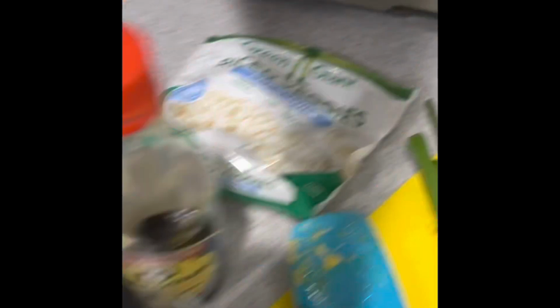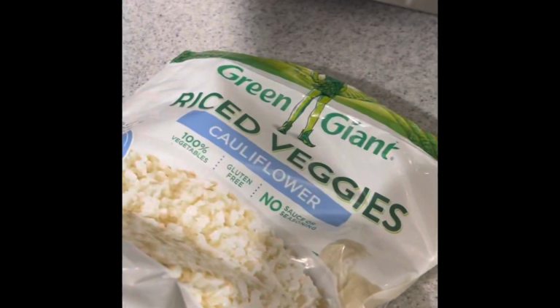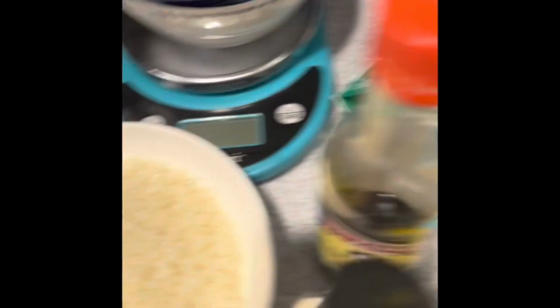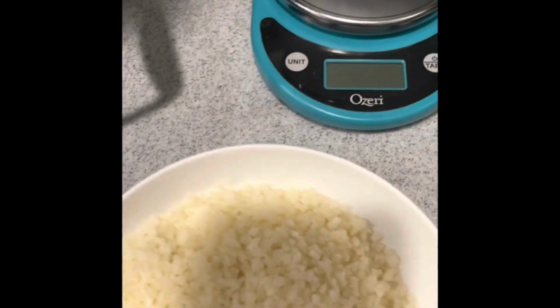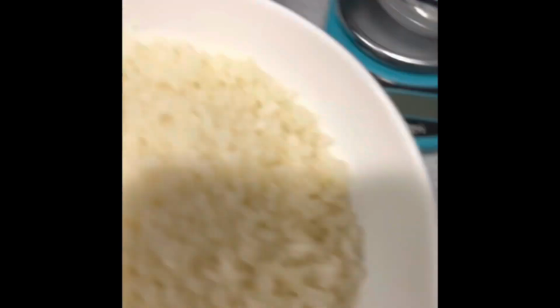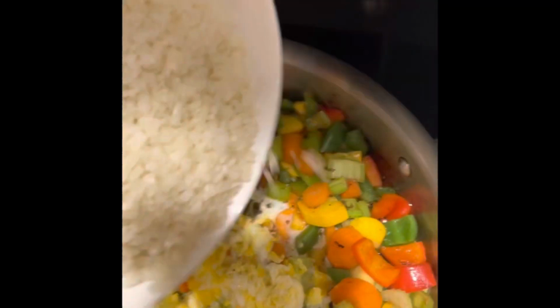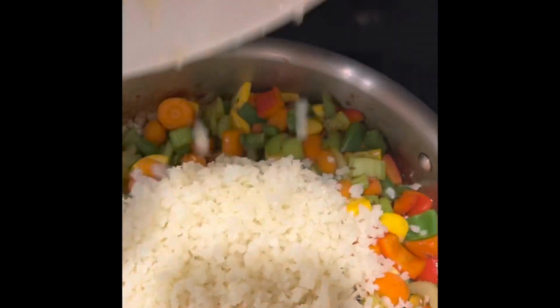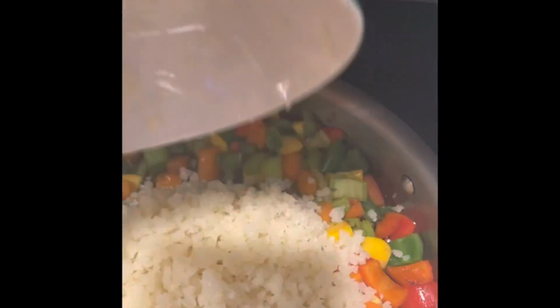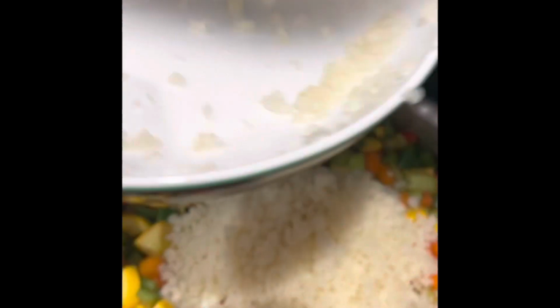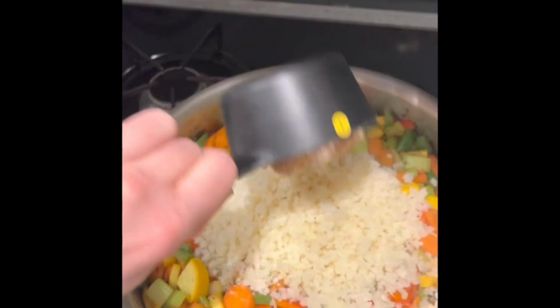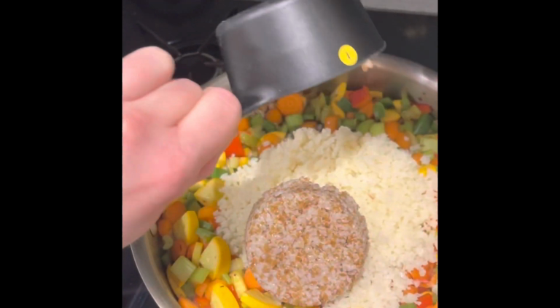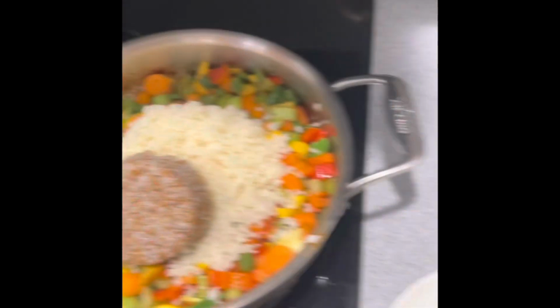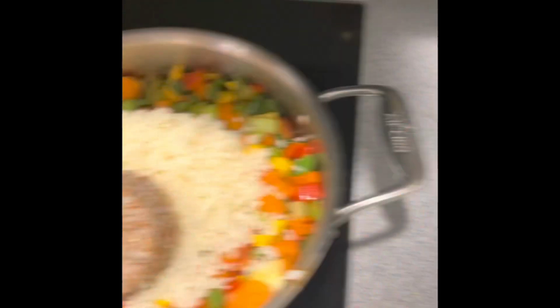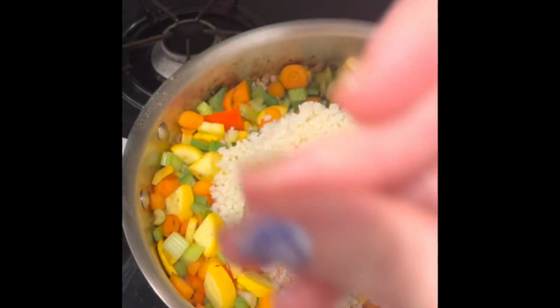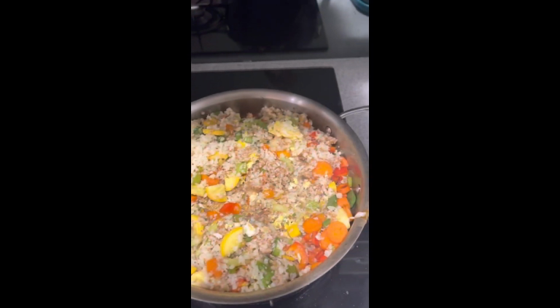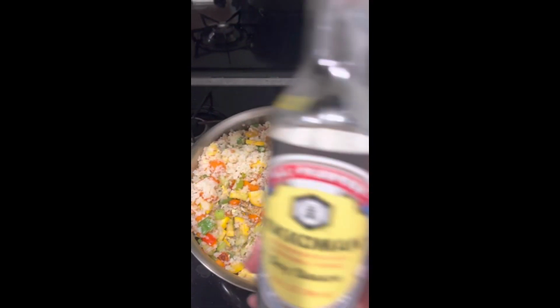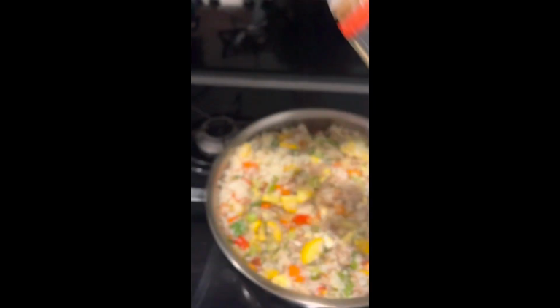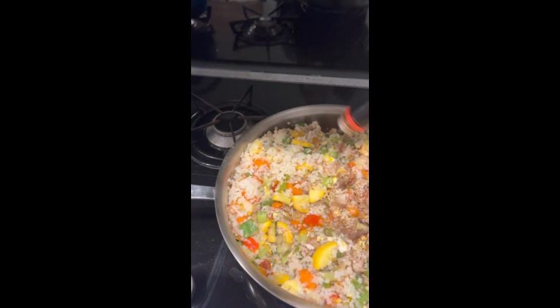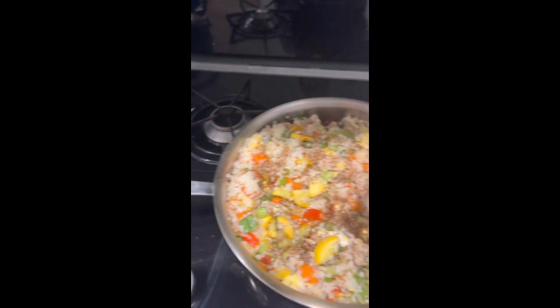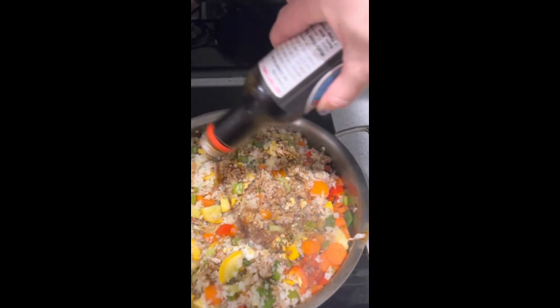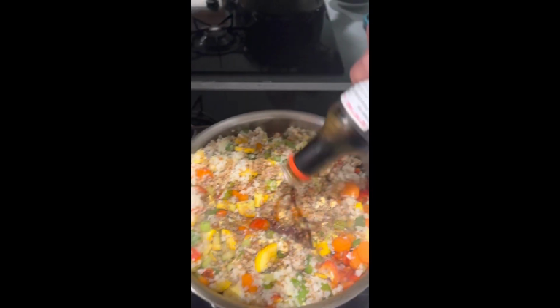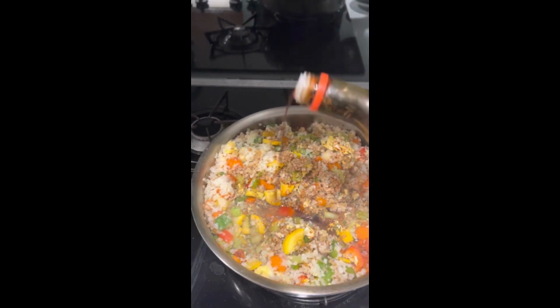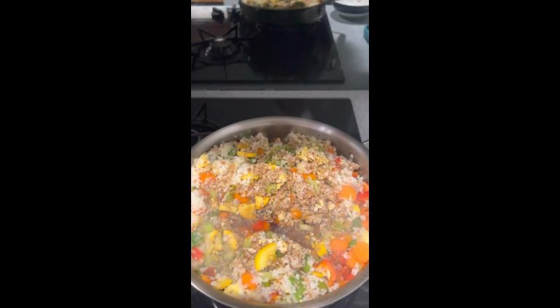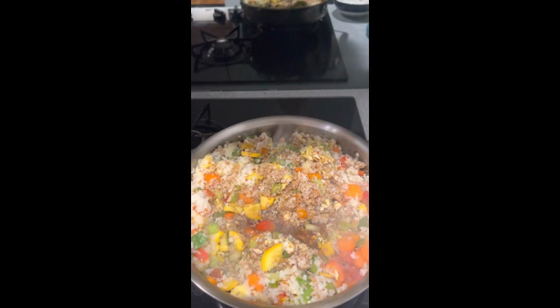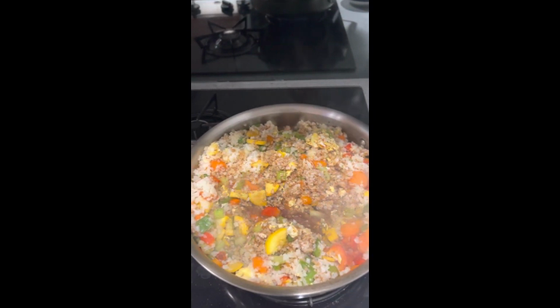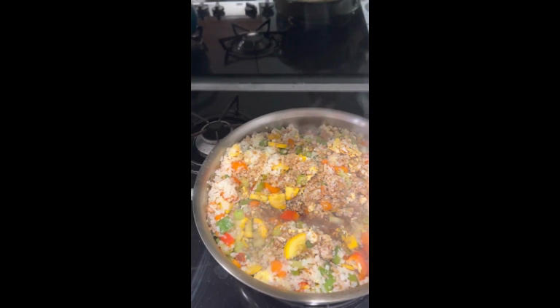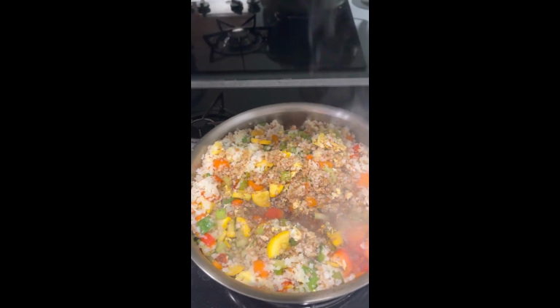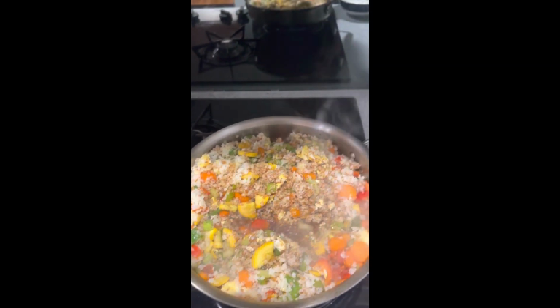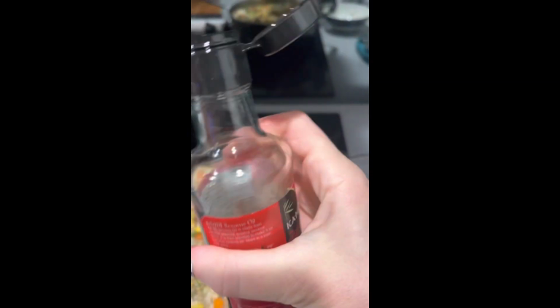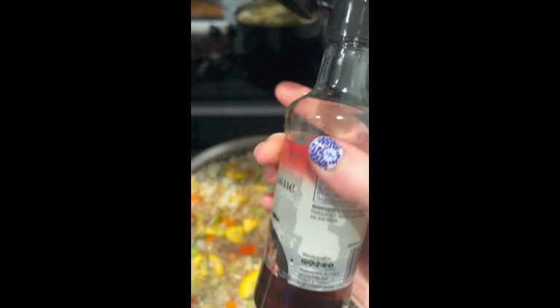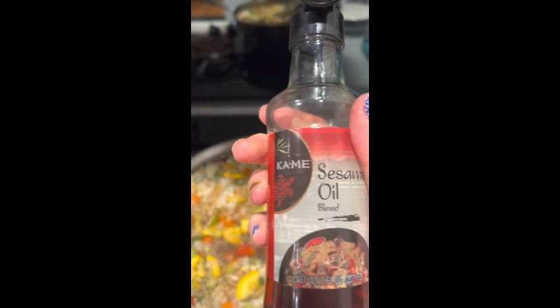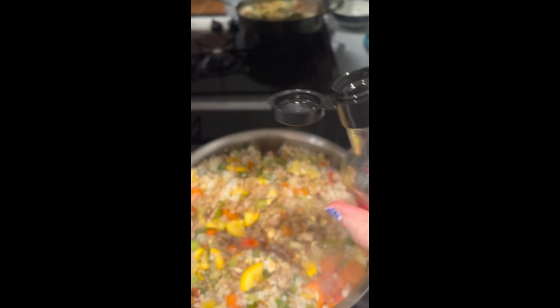Now you've got your steamed cauliflower rice. Throw that in and then add one cup of already cooked bulgur, some soy sauce, some sesame oil, and then you're going to want to stir really, really well. Make sure that you incorporate all the ingredients in there.